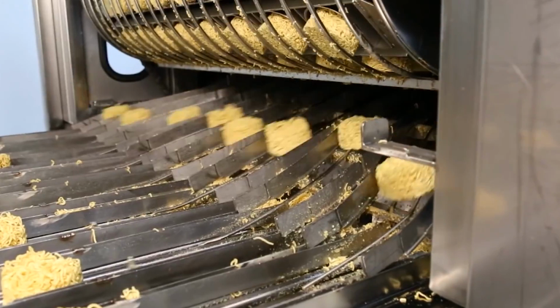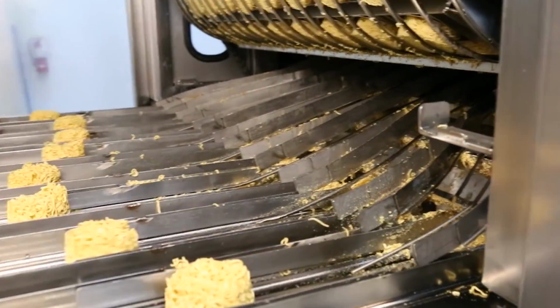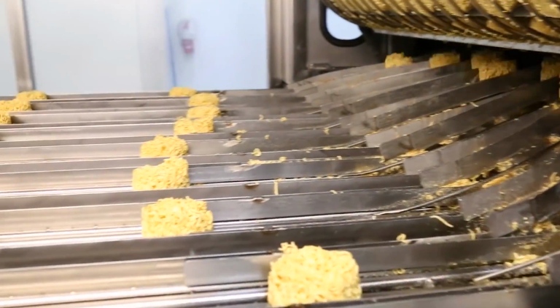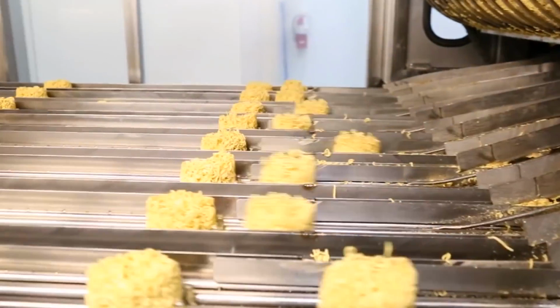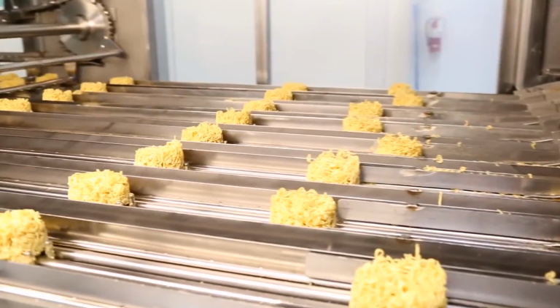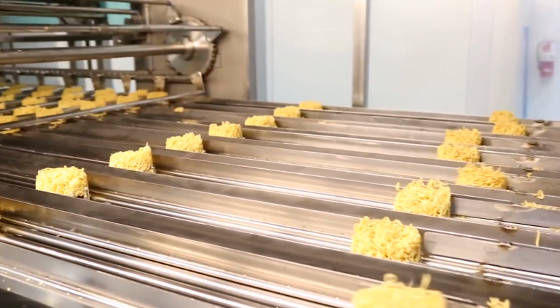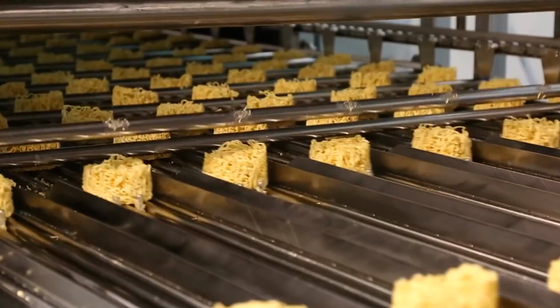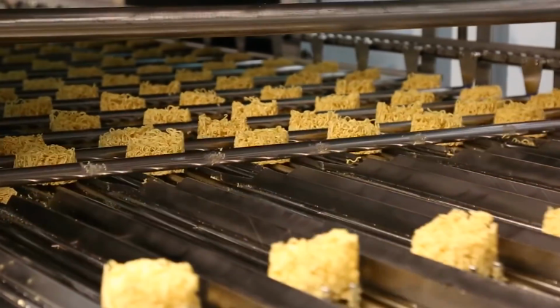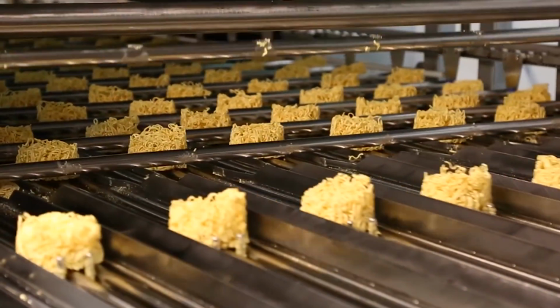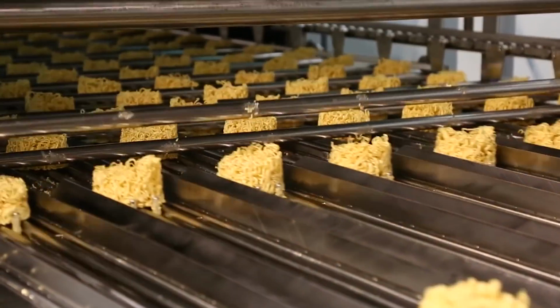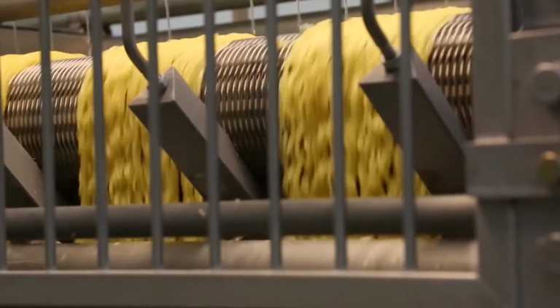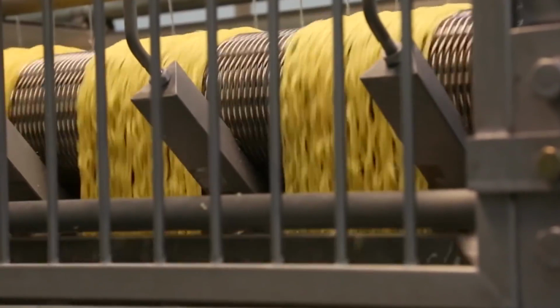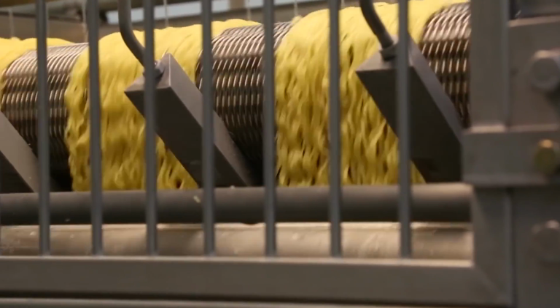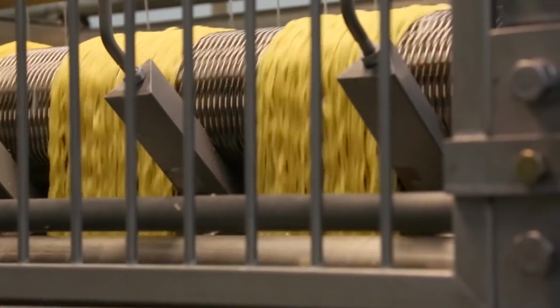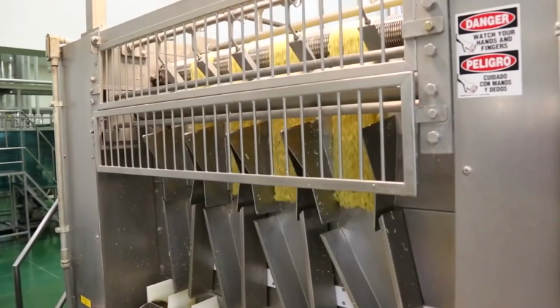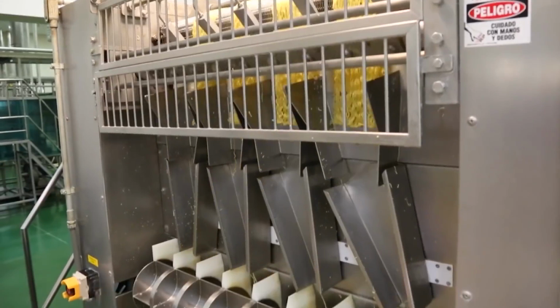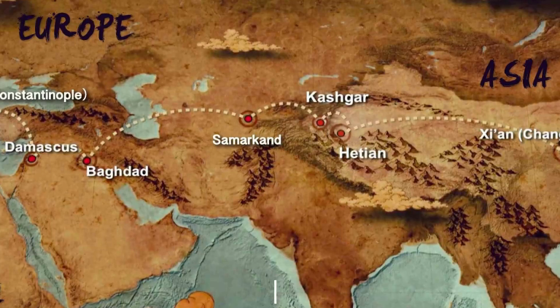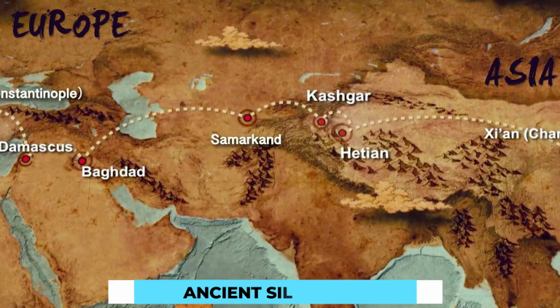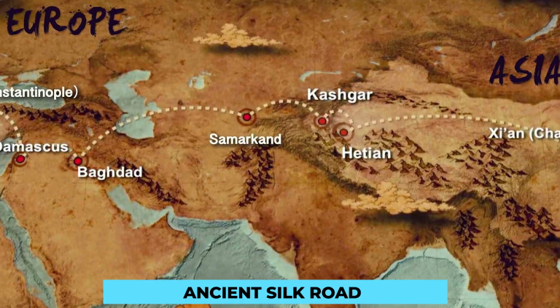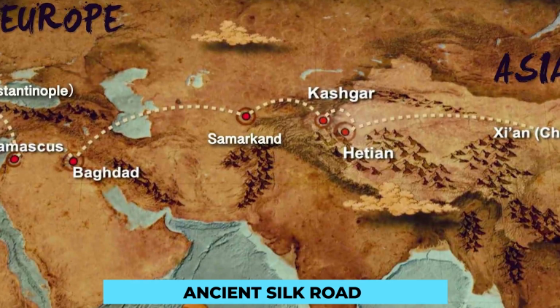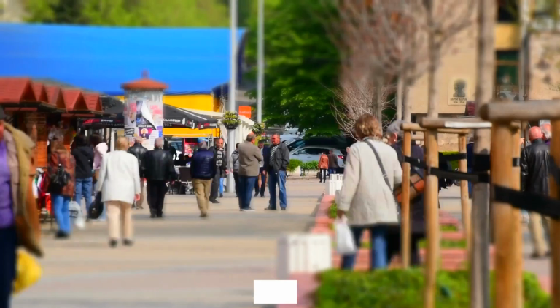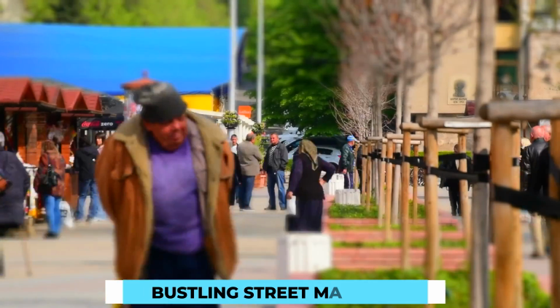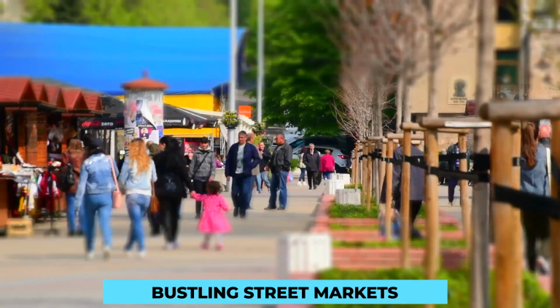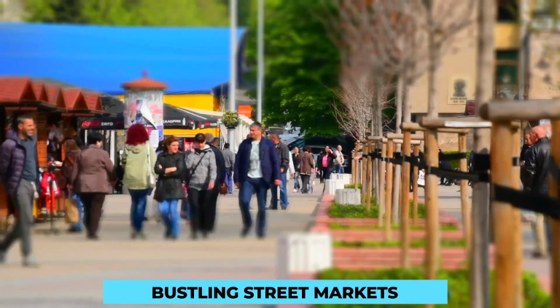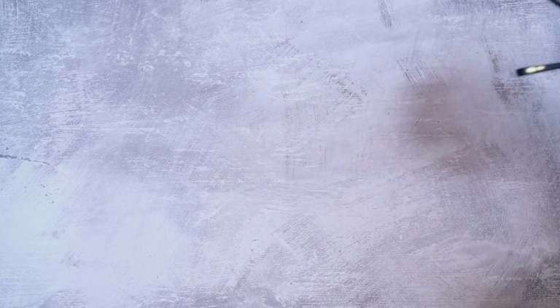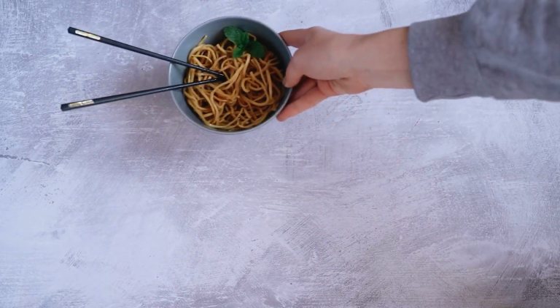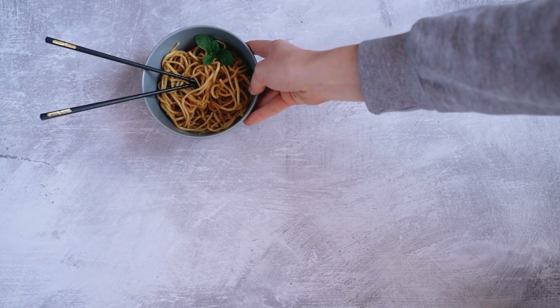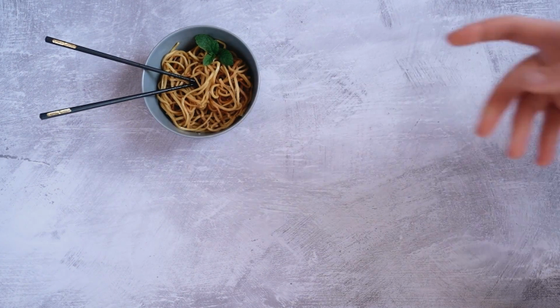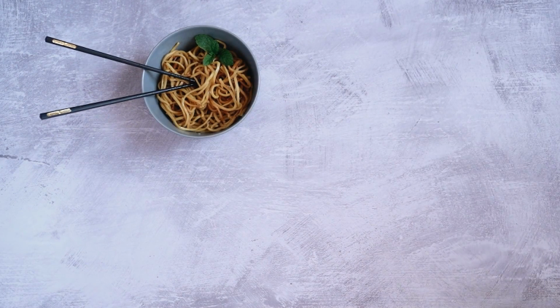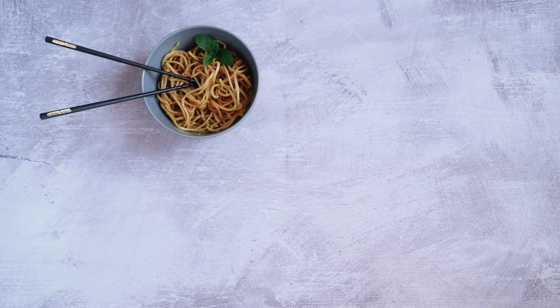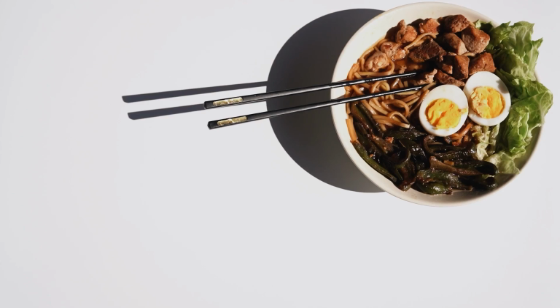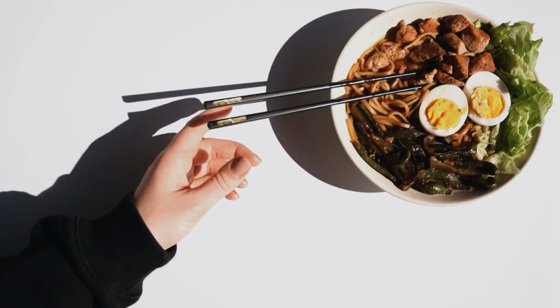Noodles have a rich history that dates back centuries, with different cultures putting their unique twists on this beloved culinary delight. From the ancient Silk Road to bustling street markets, noodles have been a staple in various cuisines, representing comfort and tradition.